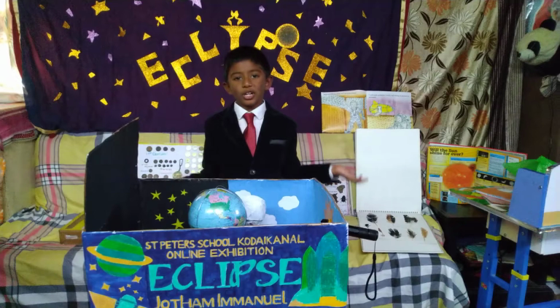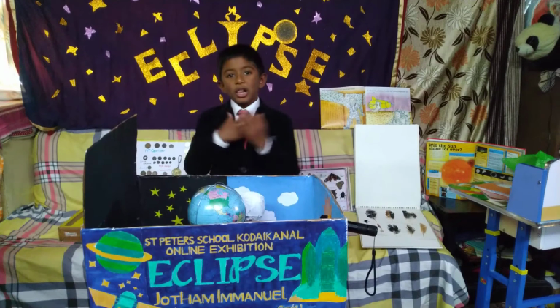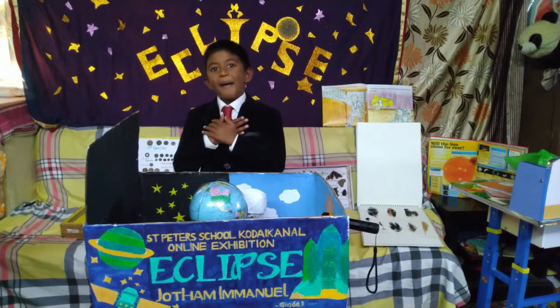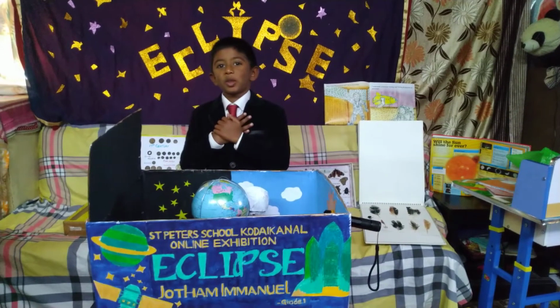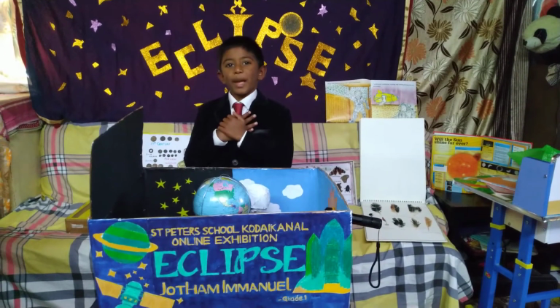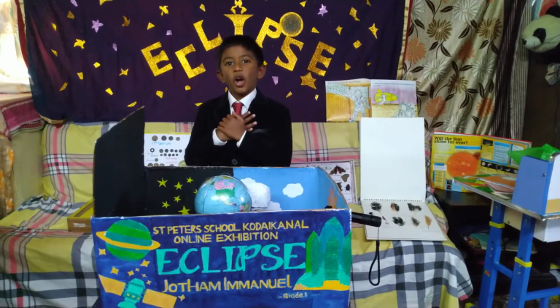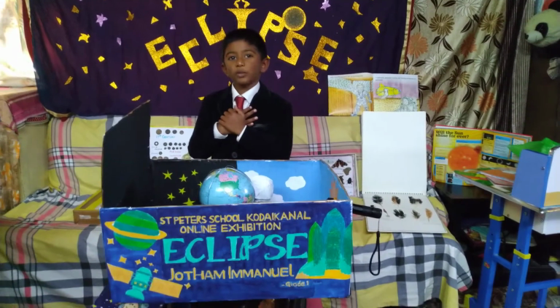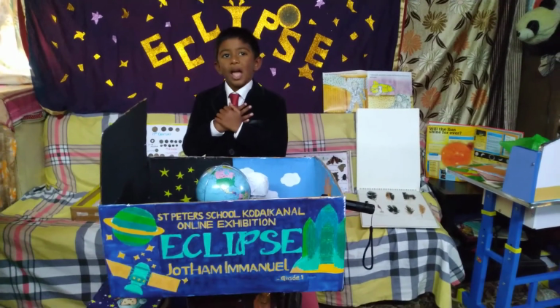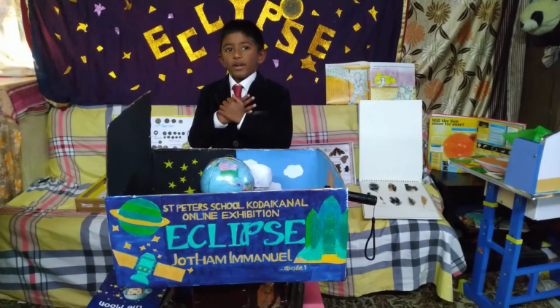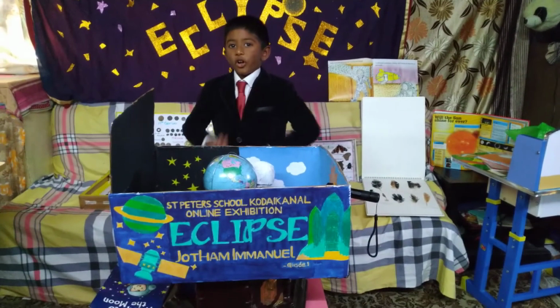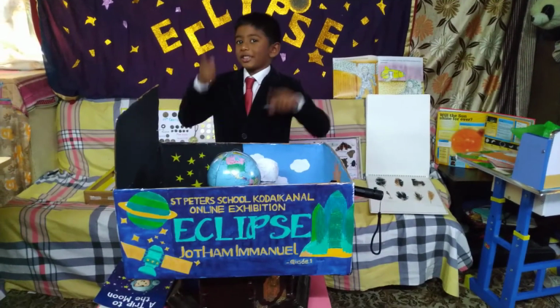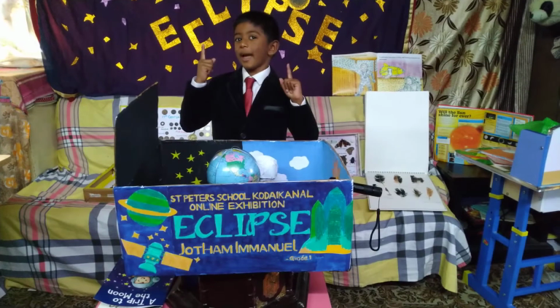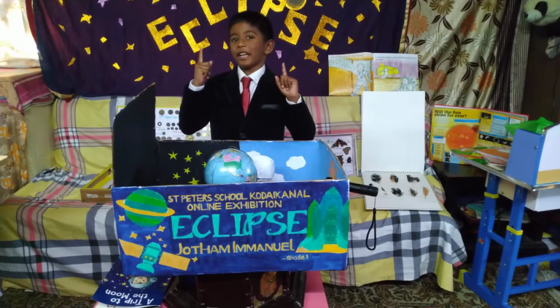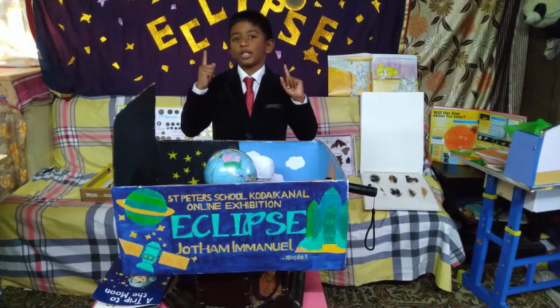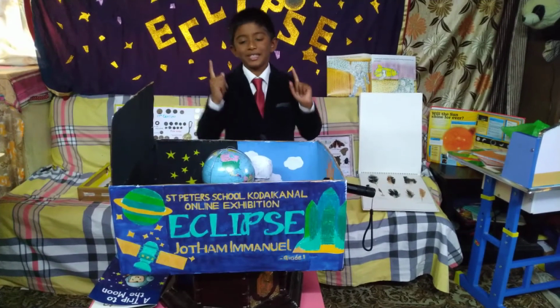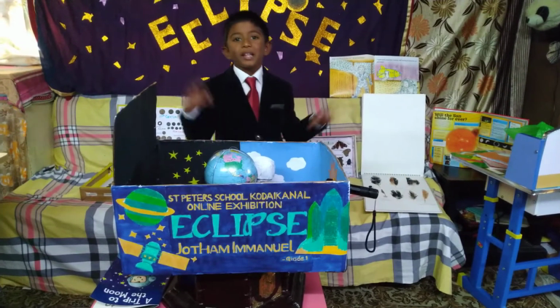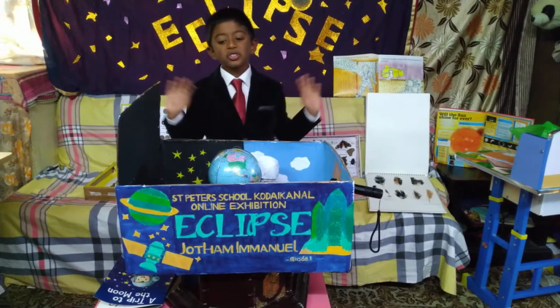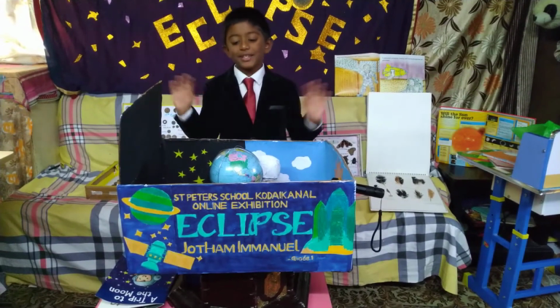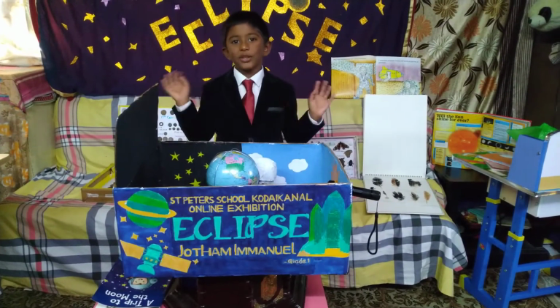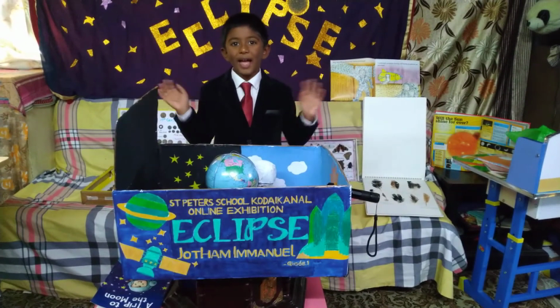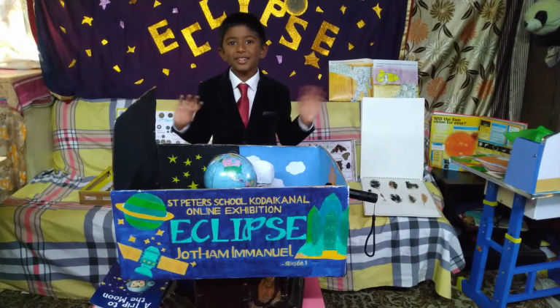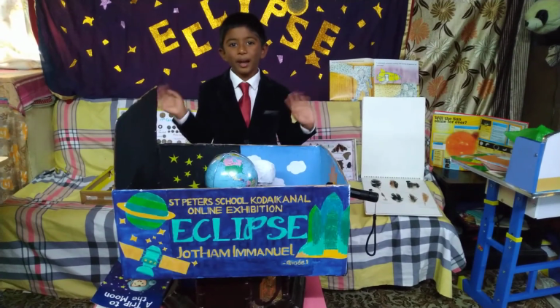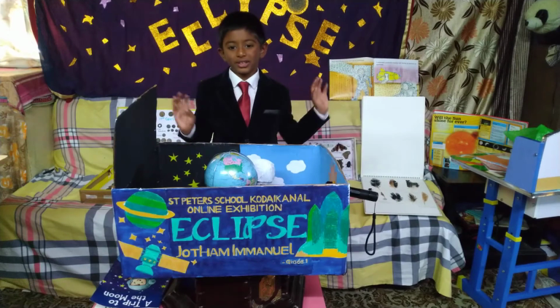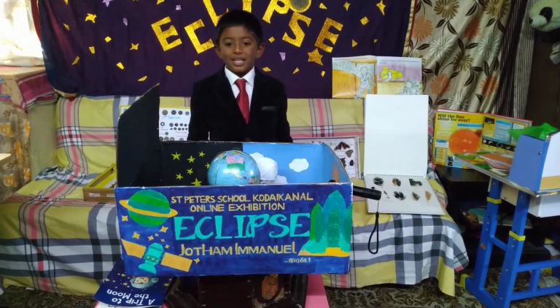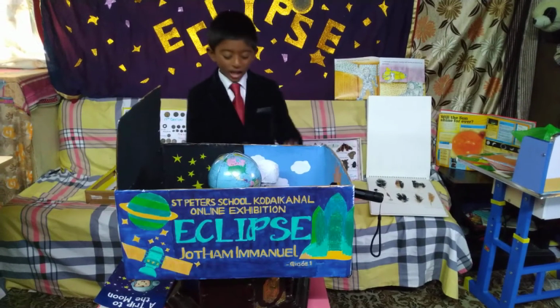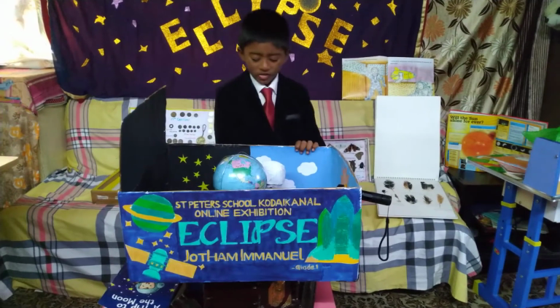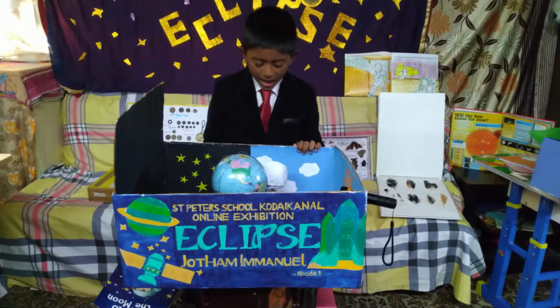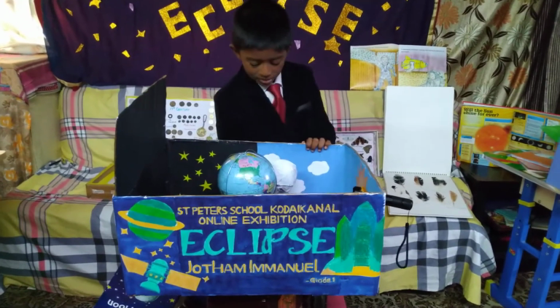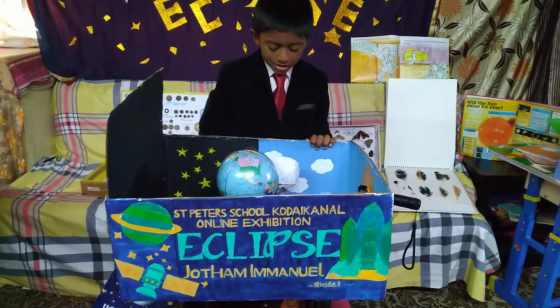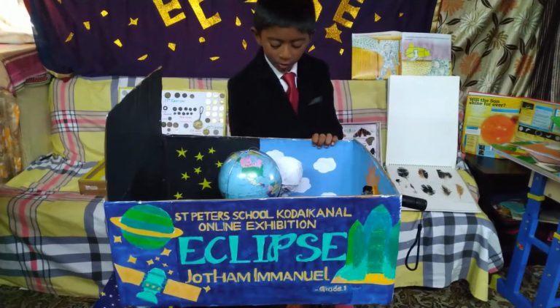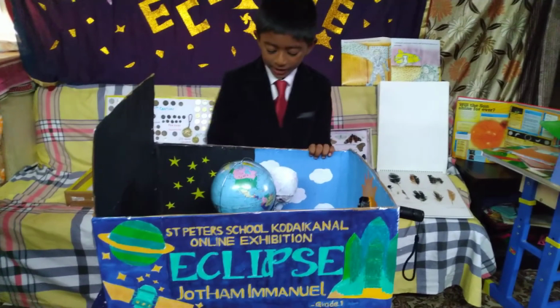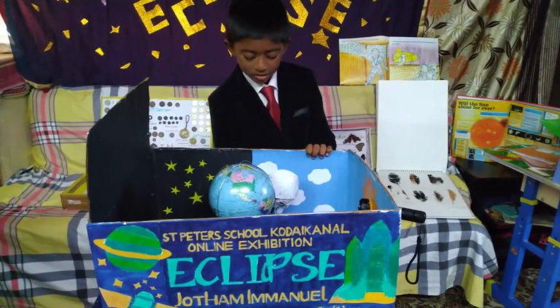Good morning all. I am Jotham Emanuel of grade 1. I am very fond of the things happening in outer space. There is always something fascinating about it. Speaking of which, I have a small set up of eclipses today.